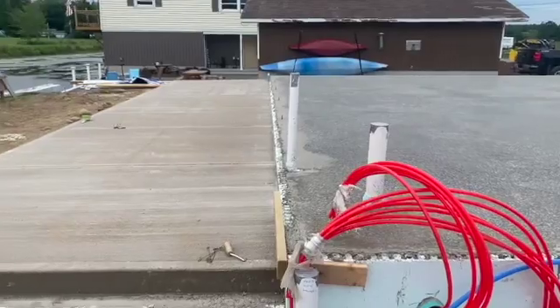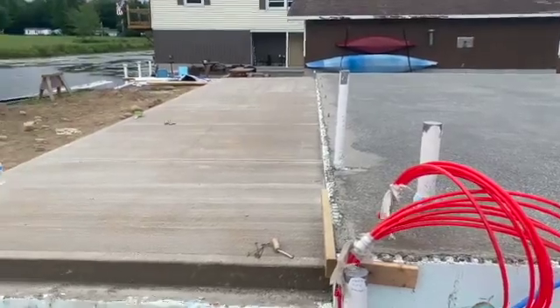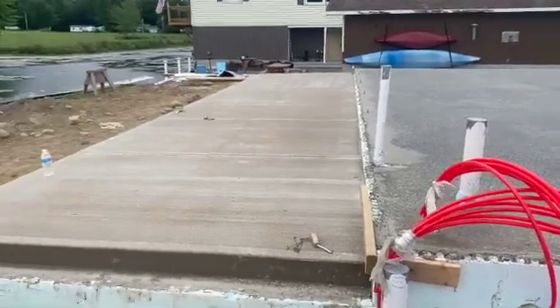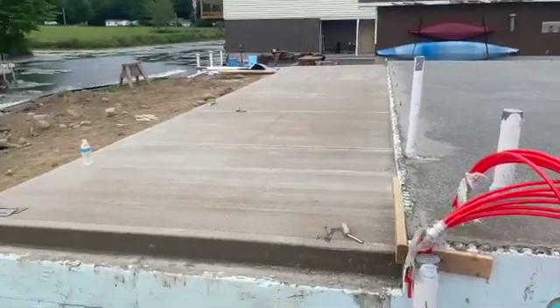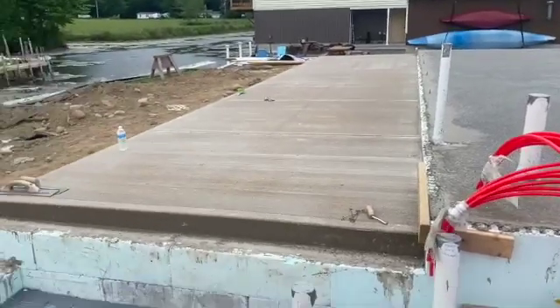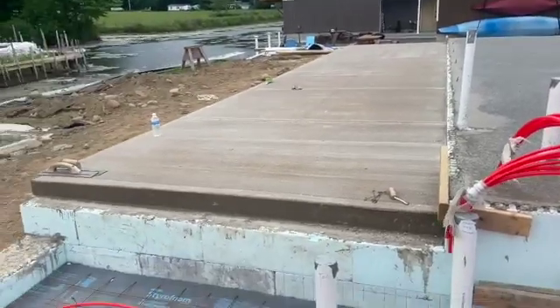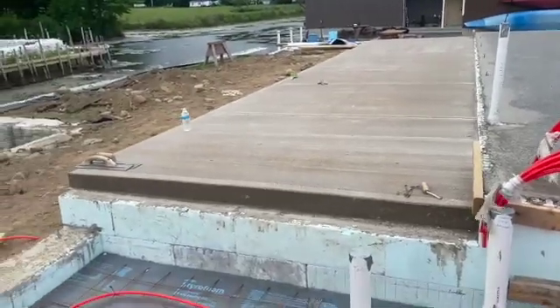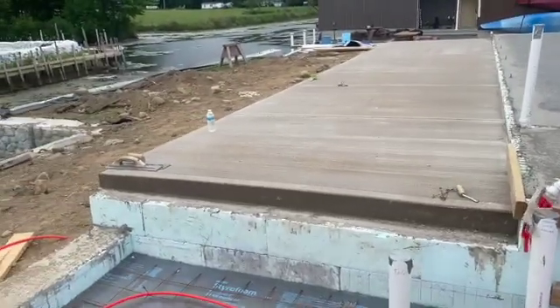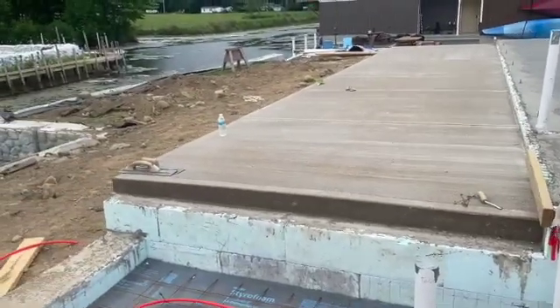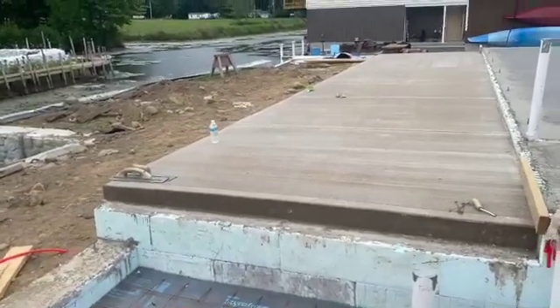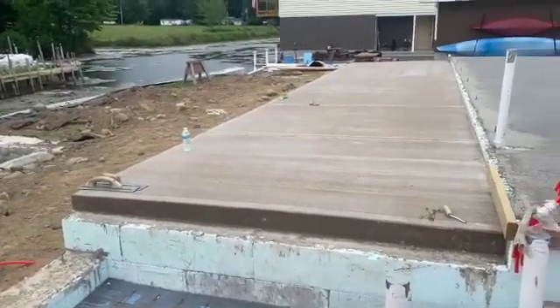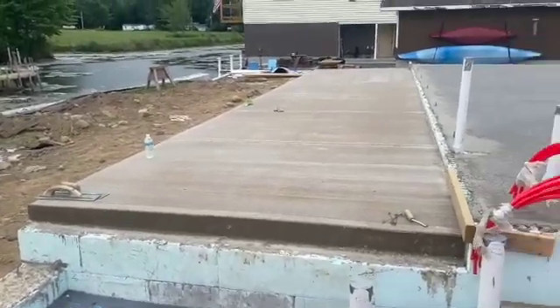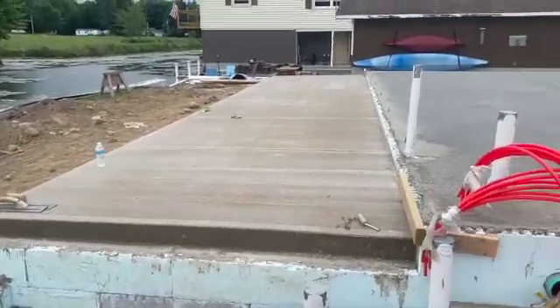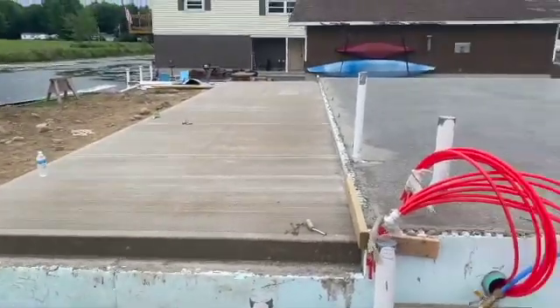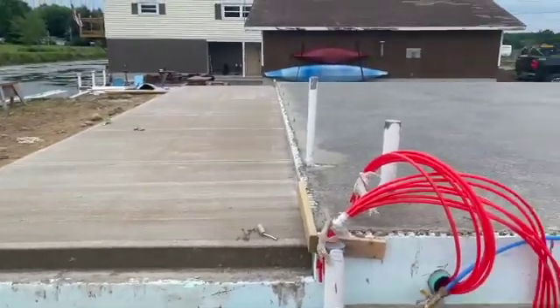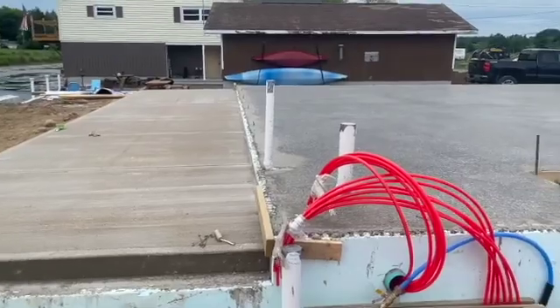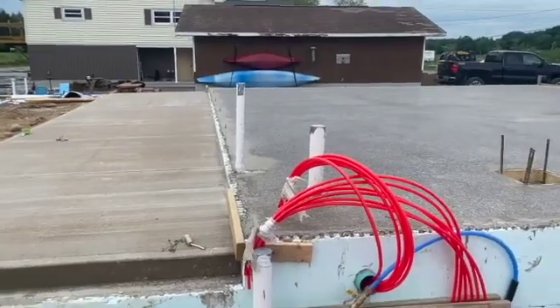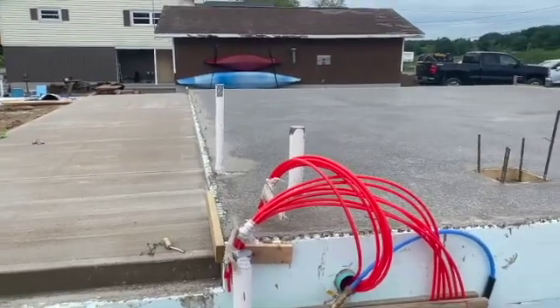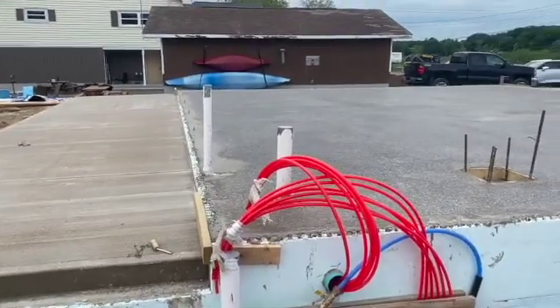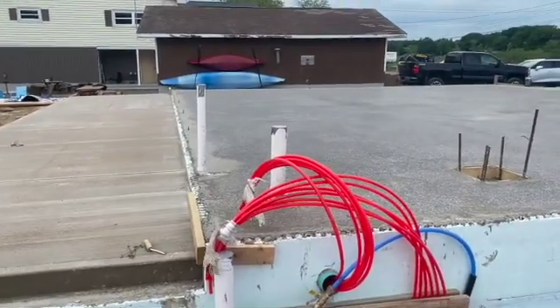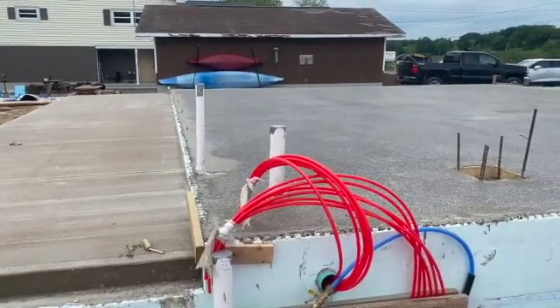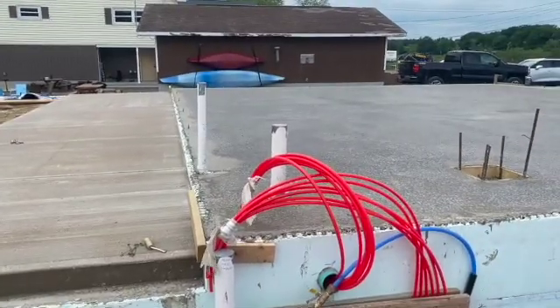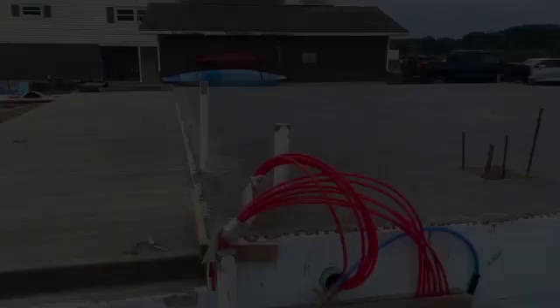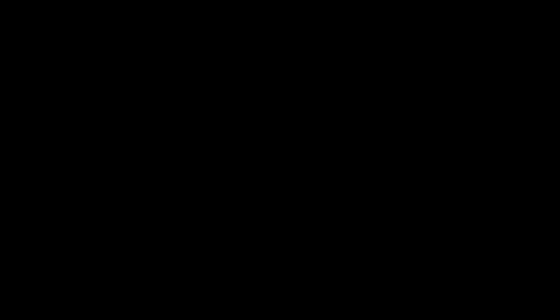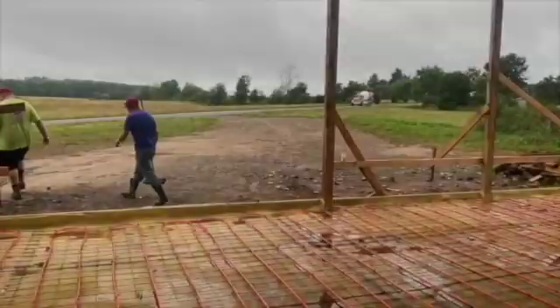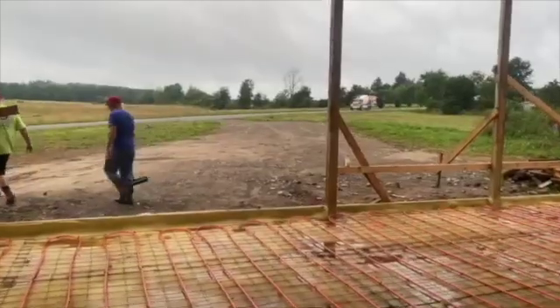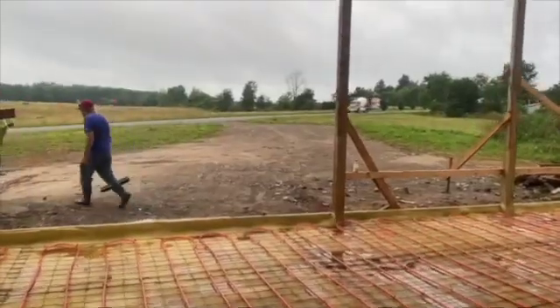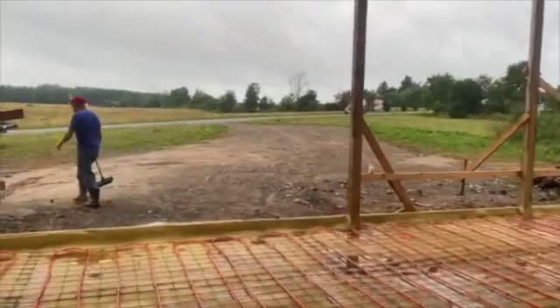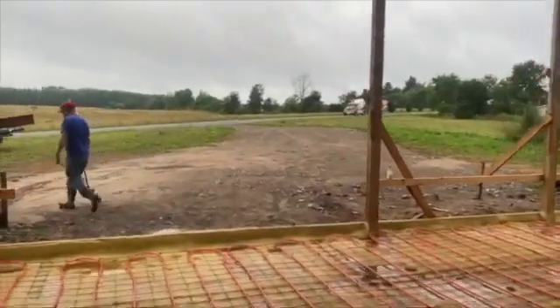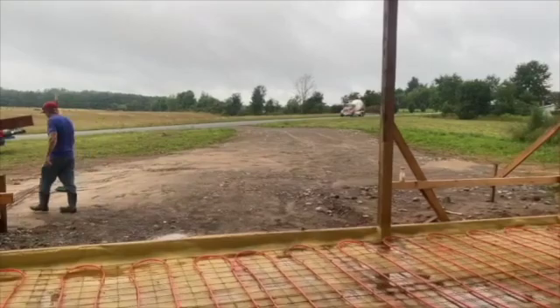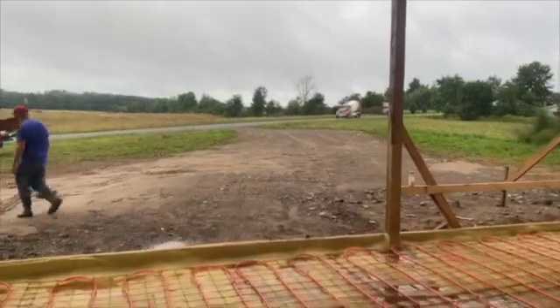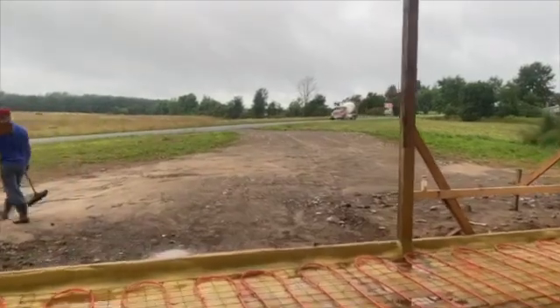We're just about done with this project. We've got to parge it — probably get that done tomorrow and we'll be out of here. Stay tuned for the pour. Here comes the mud!